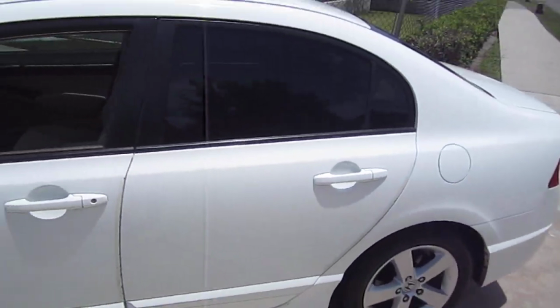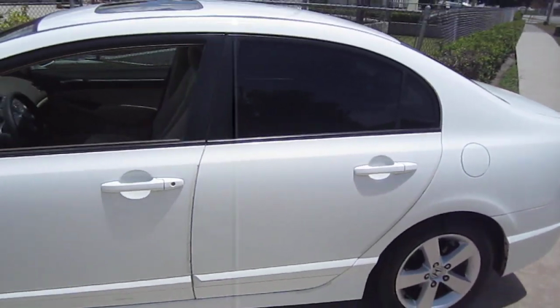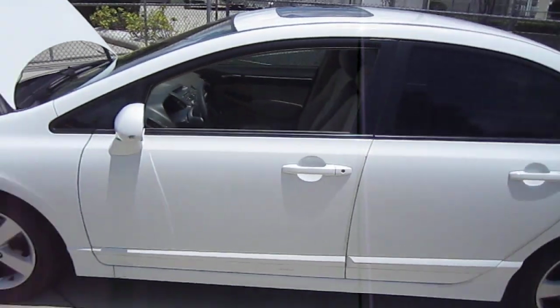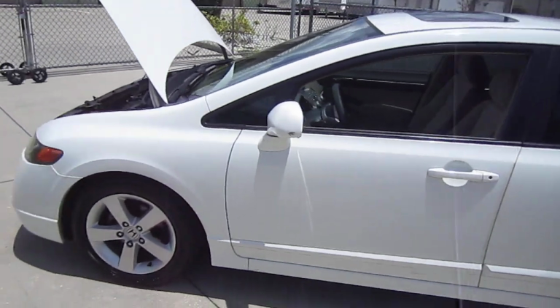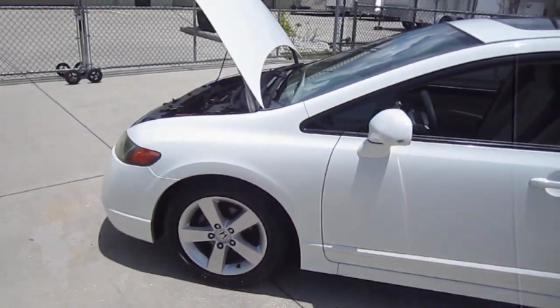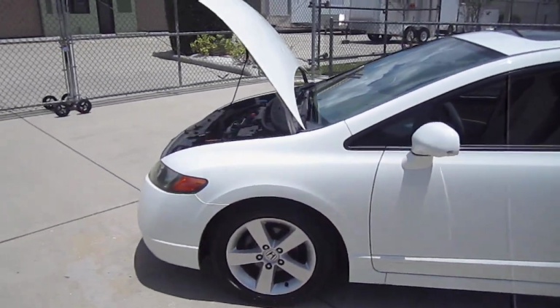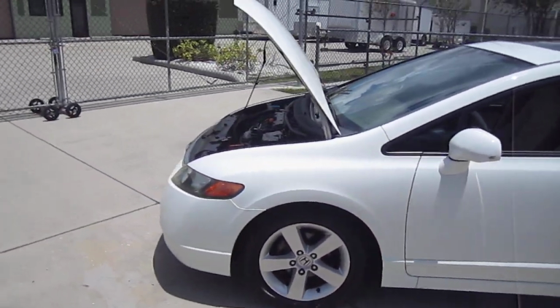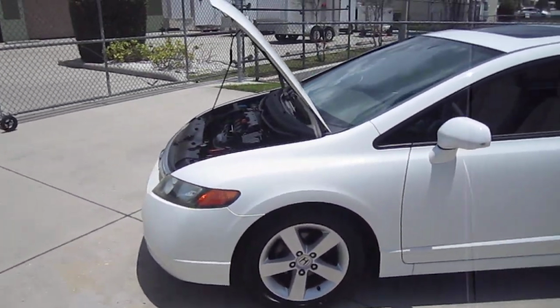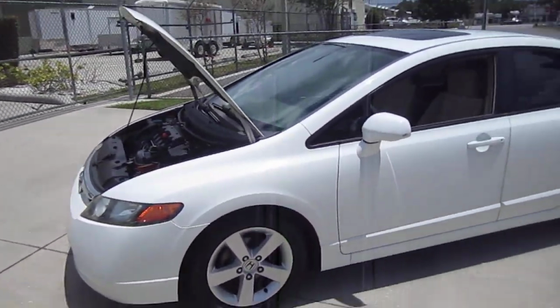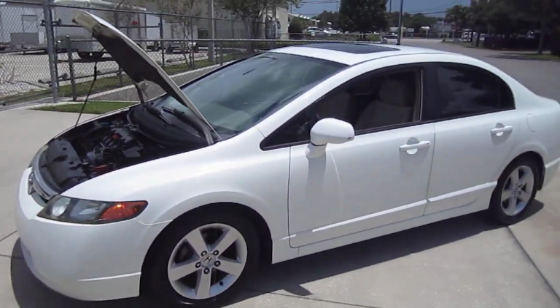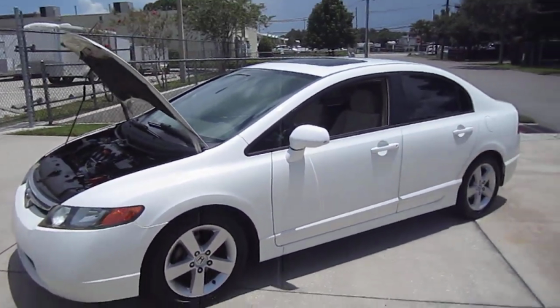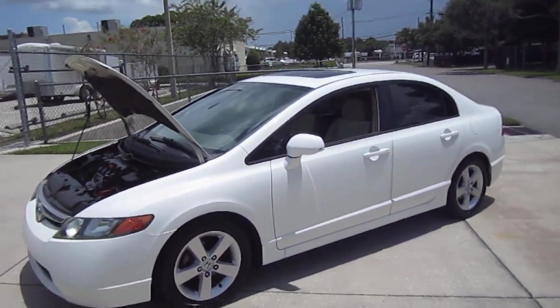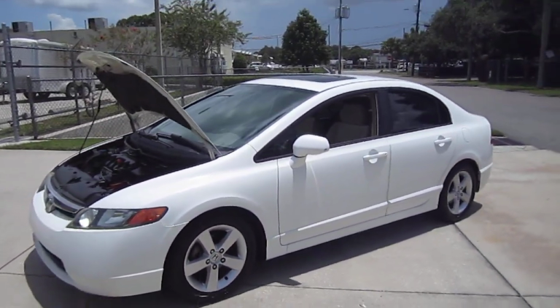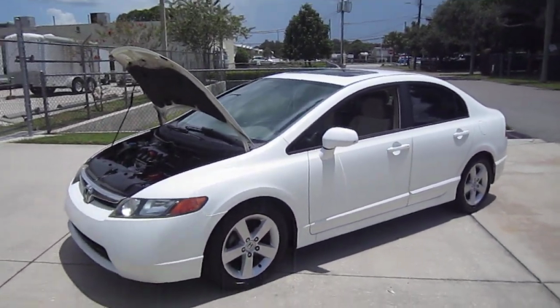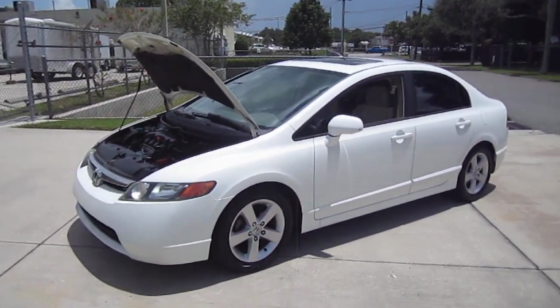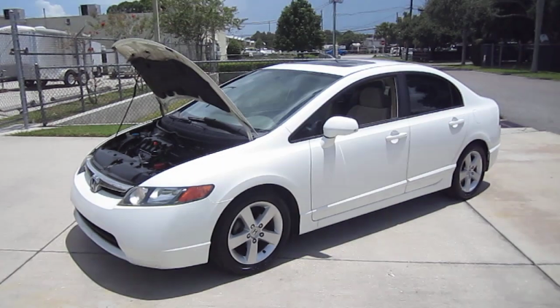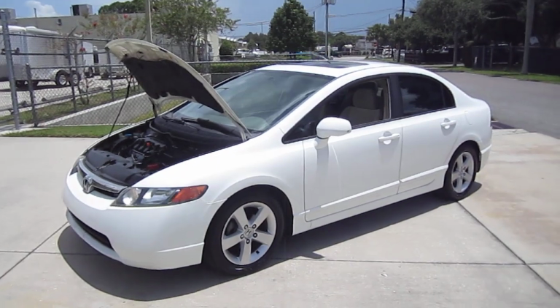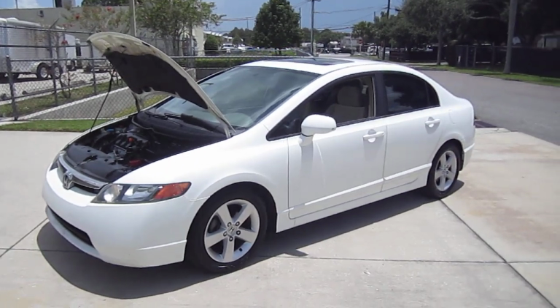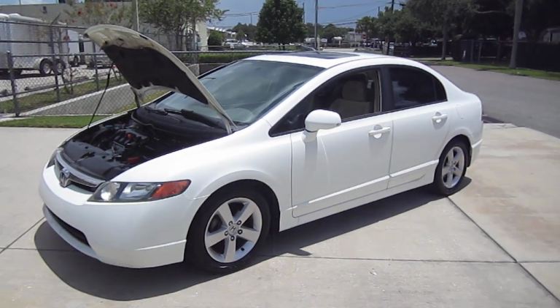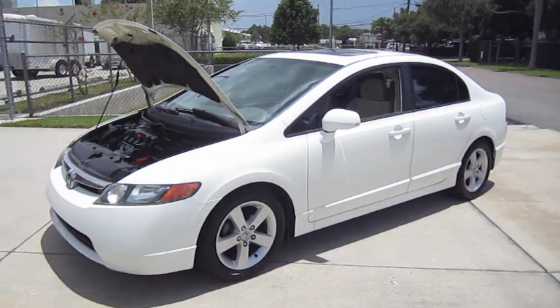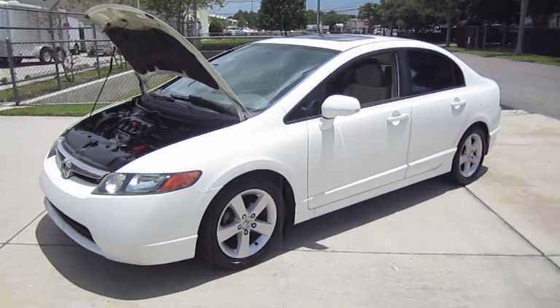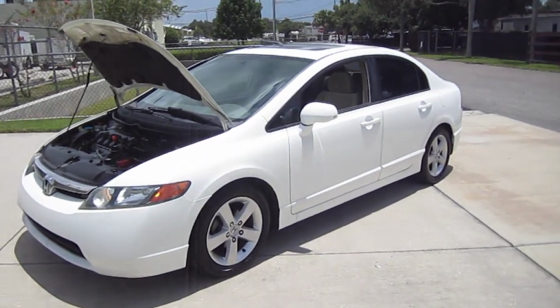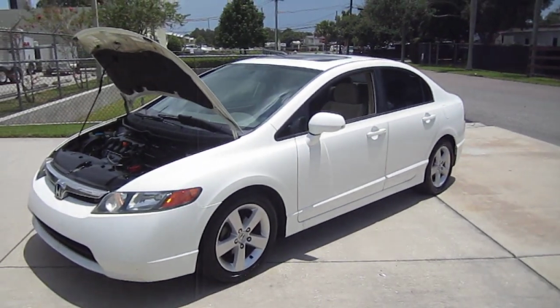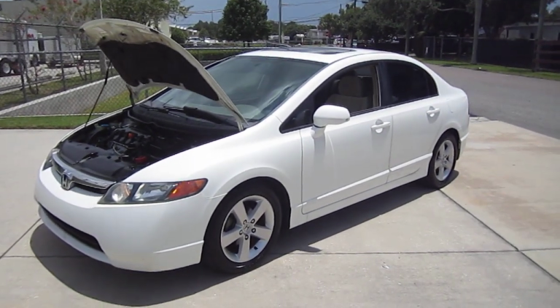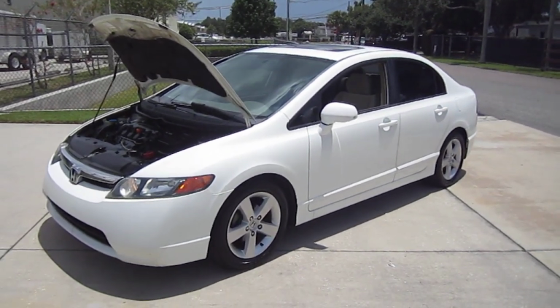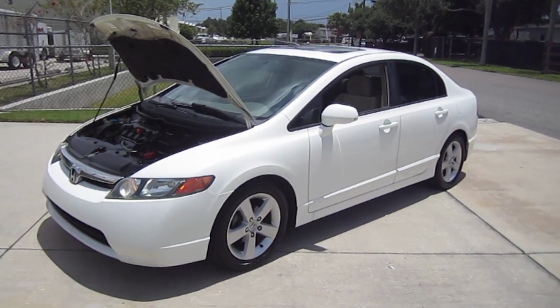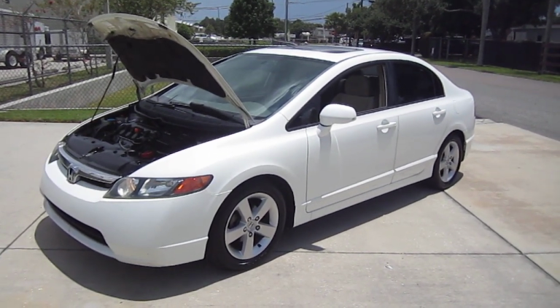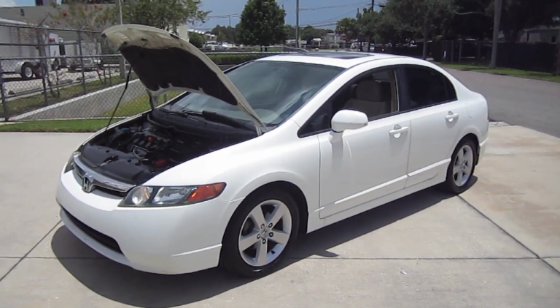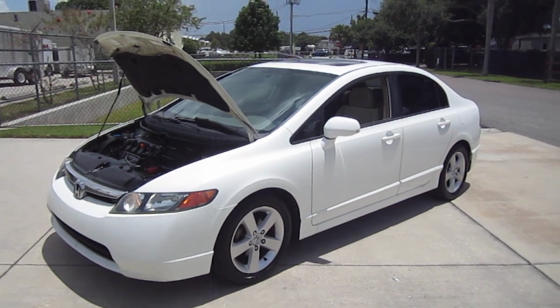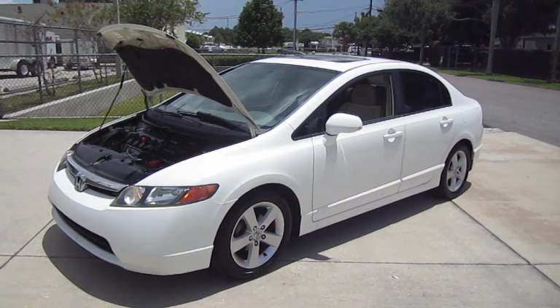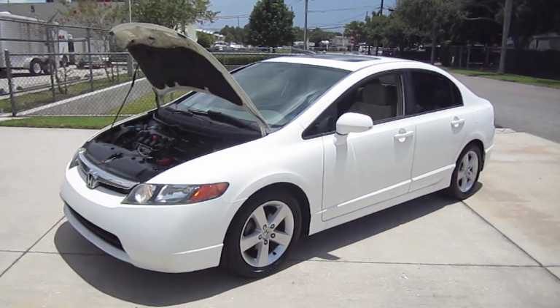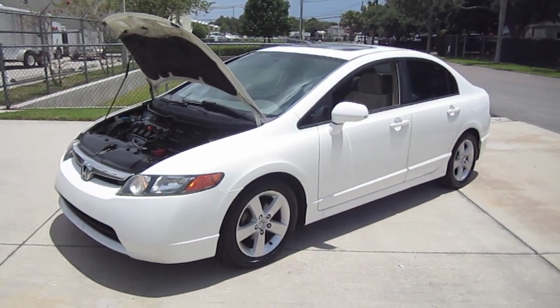She's a very clean Civic, very nice to drive, beautiful car in beautiful condition. For 180,000 miles to look this good and be this well kept over the years, this is an excellent car.